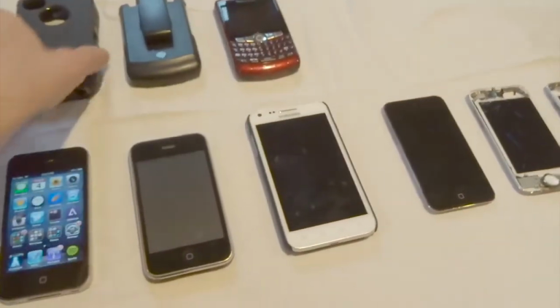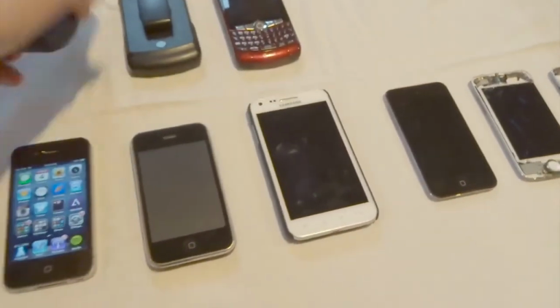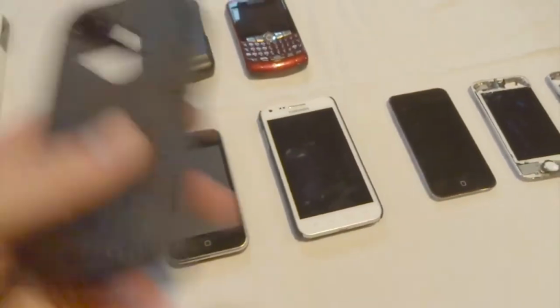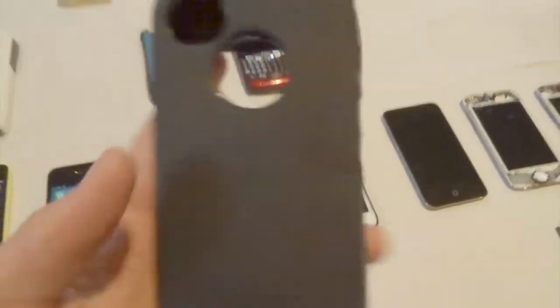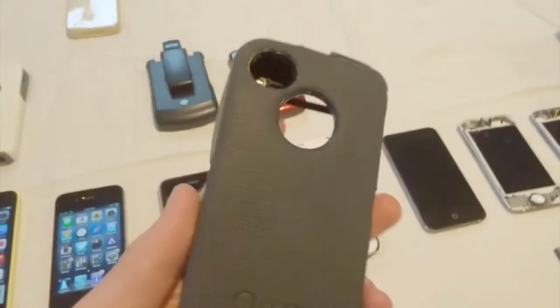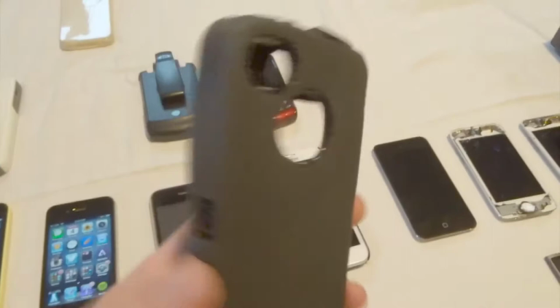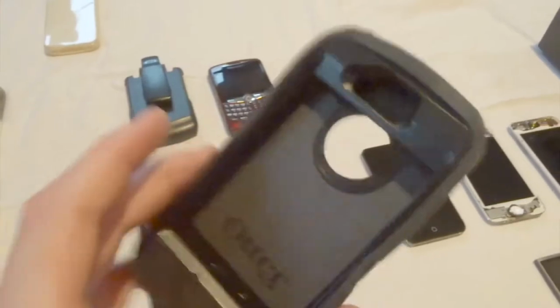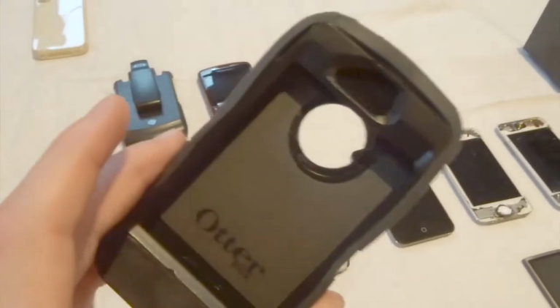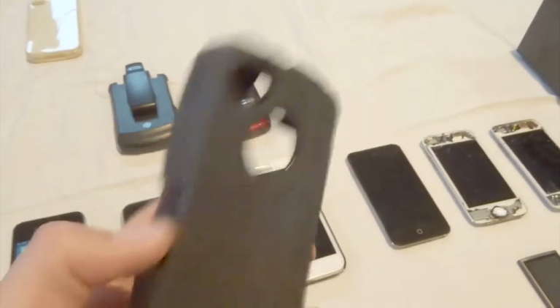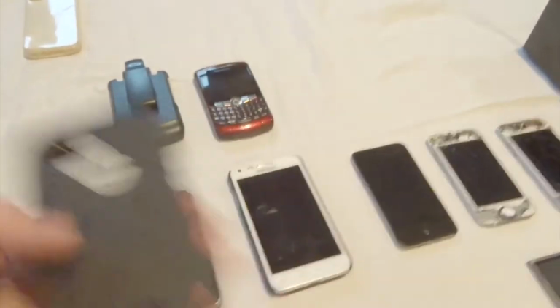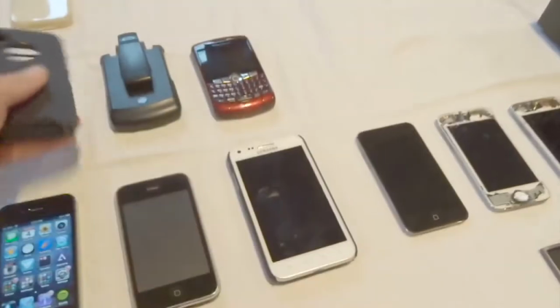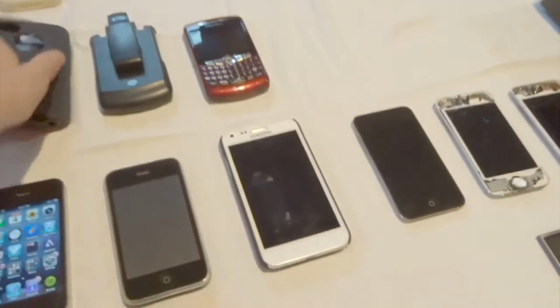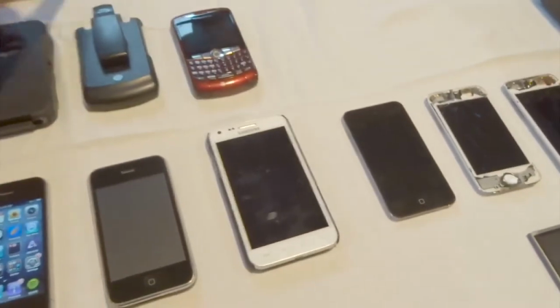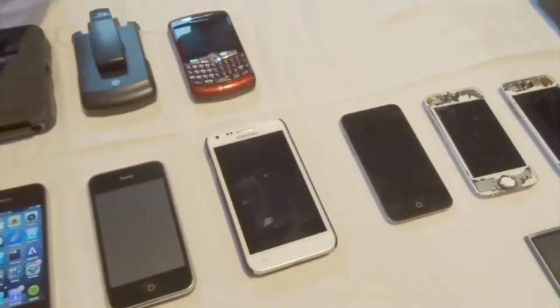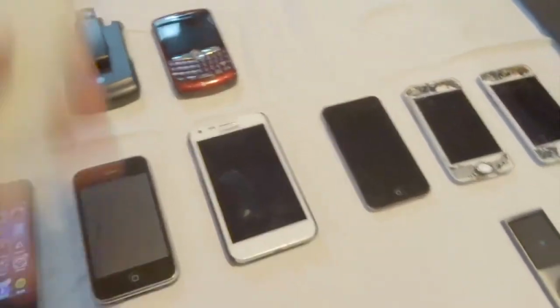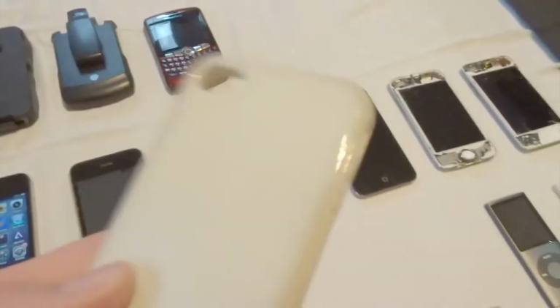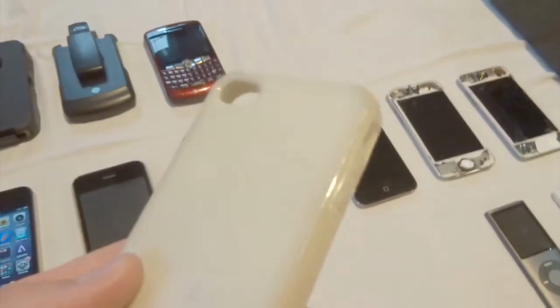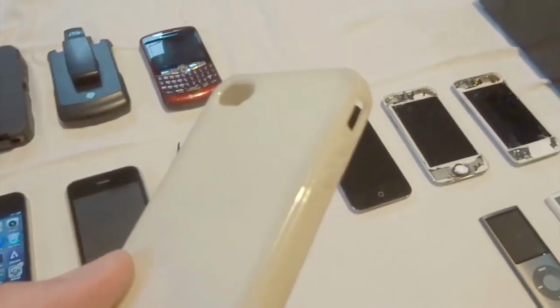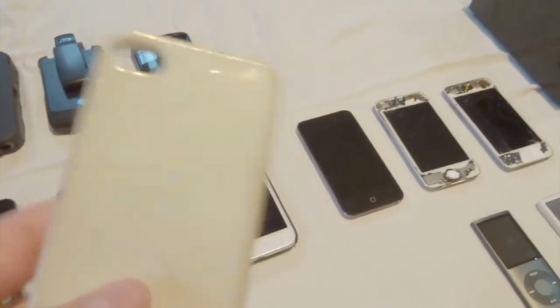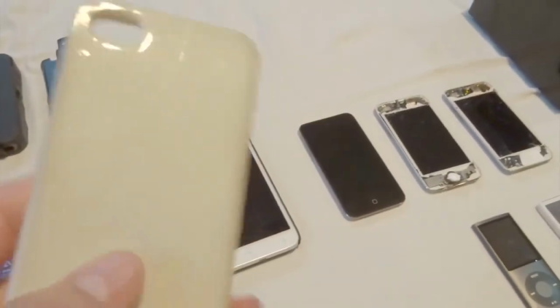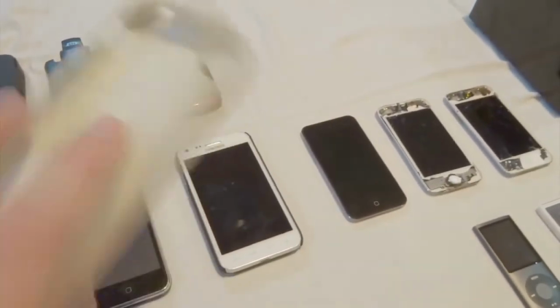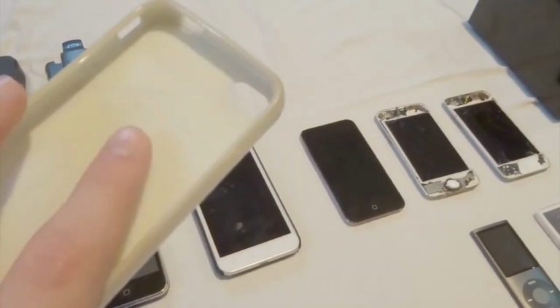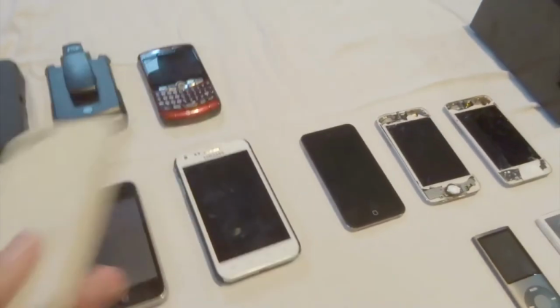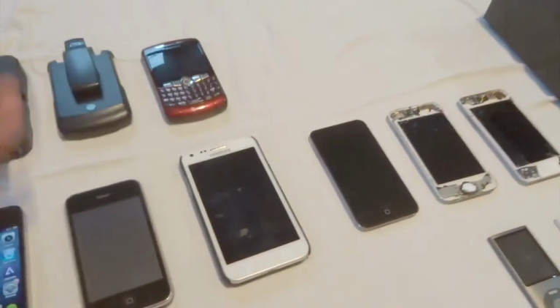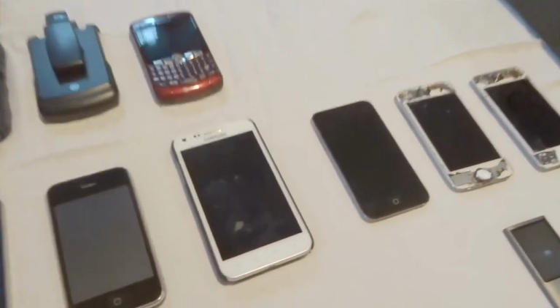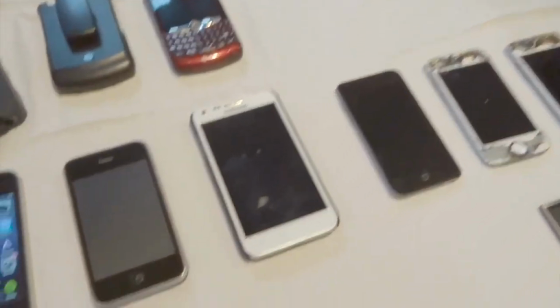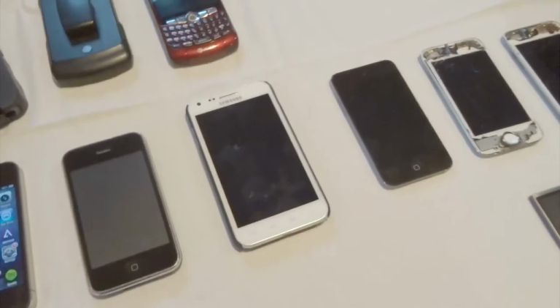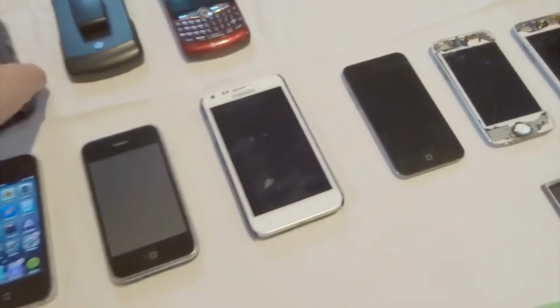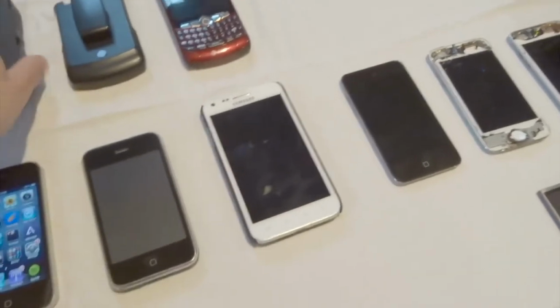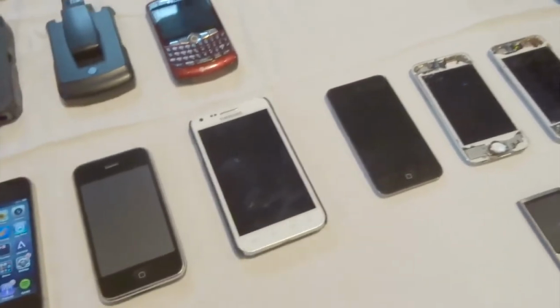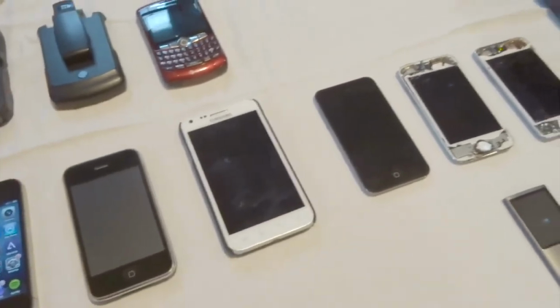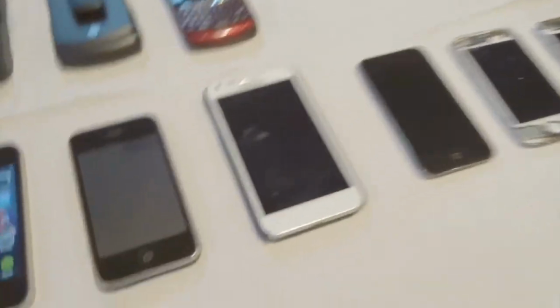I have an OtterBox and a glitter case for it, which I both got for my sister since her old phone was a 4S.